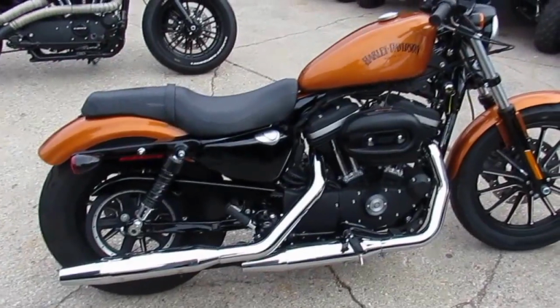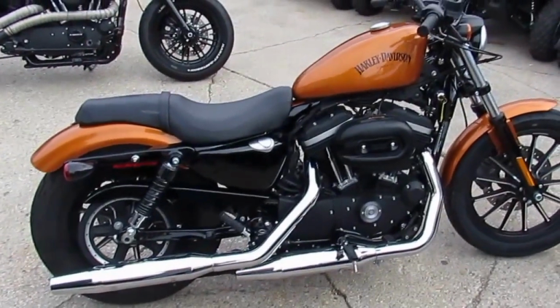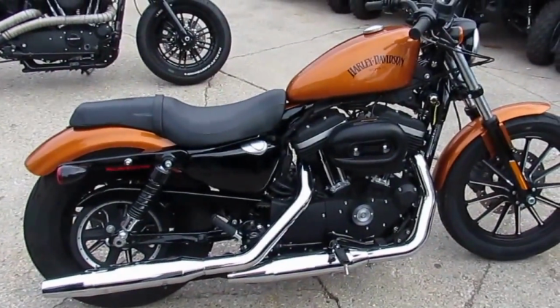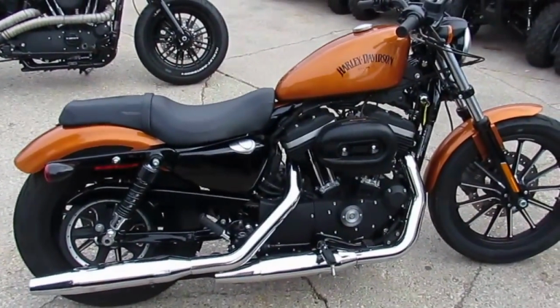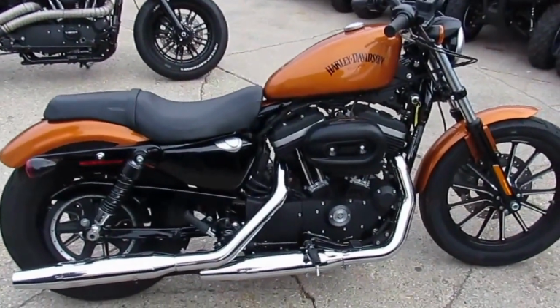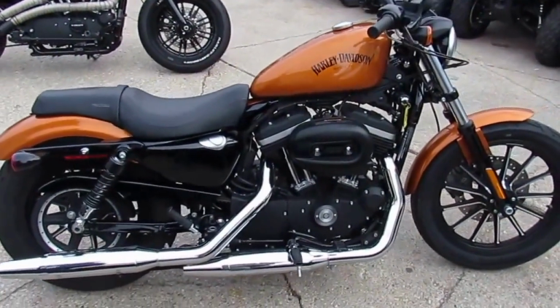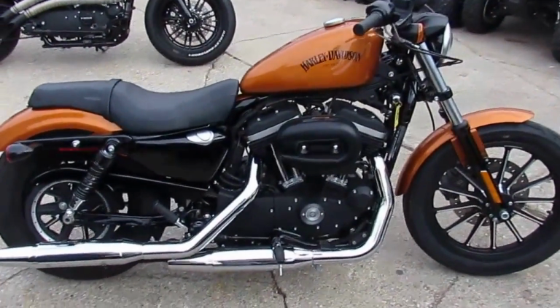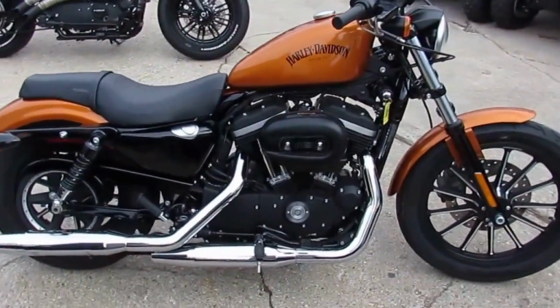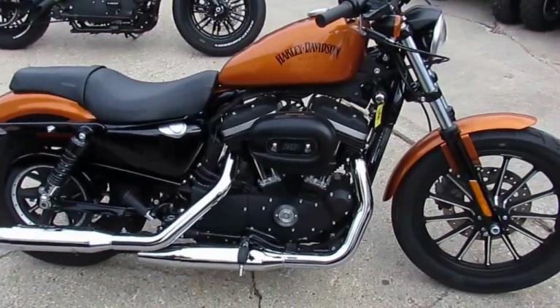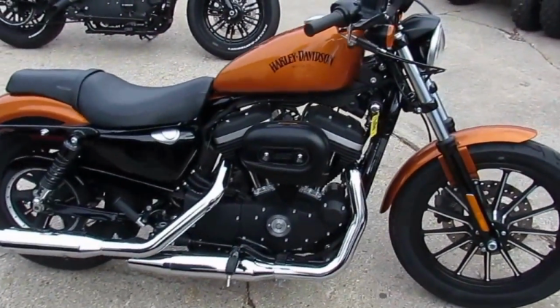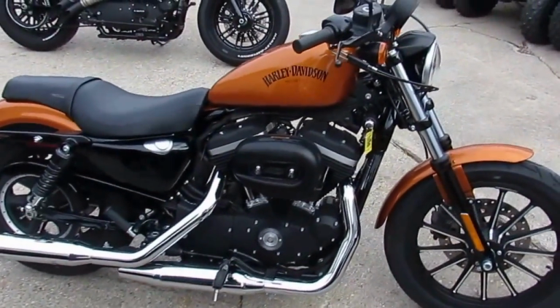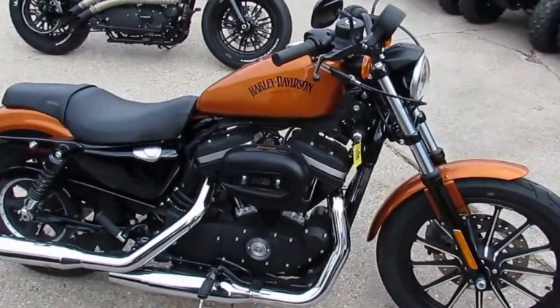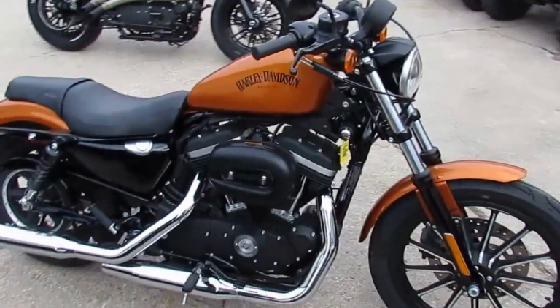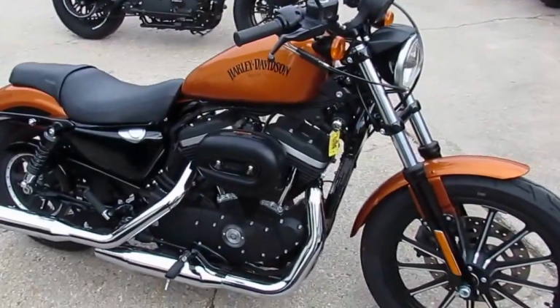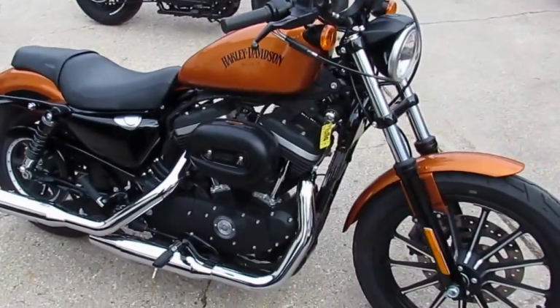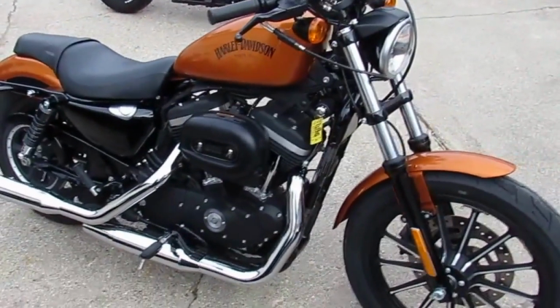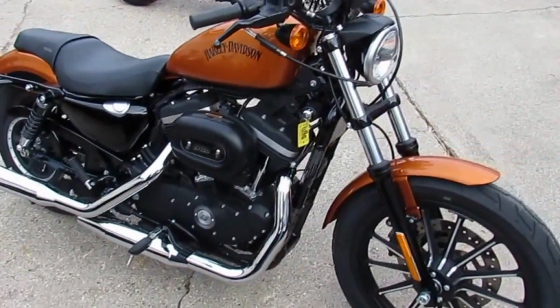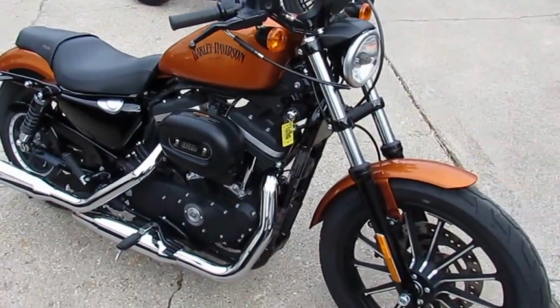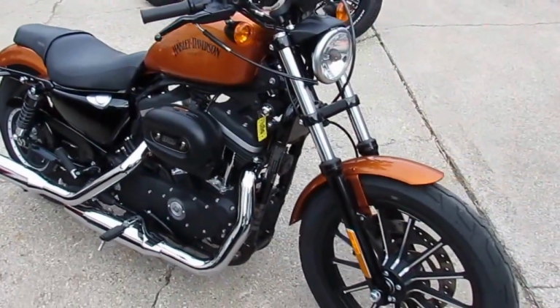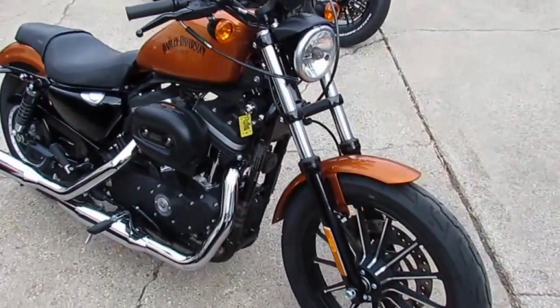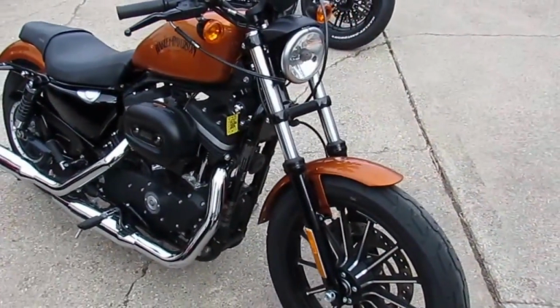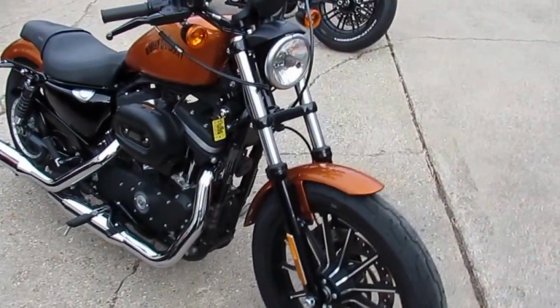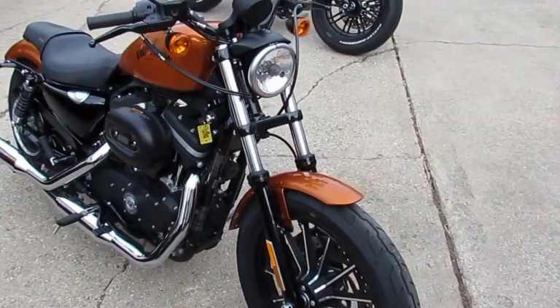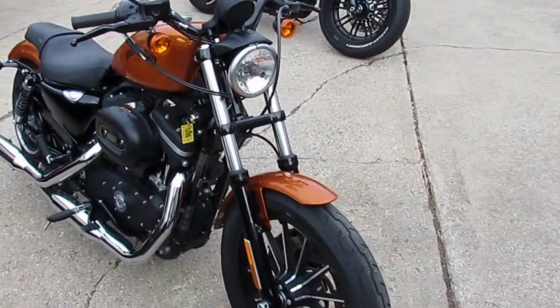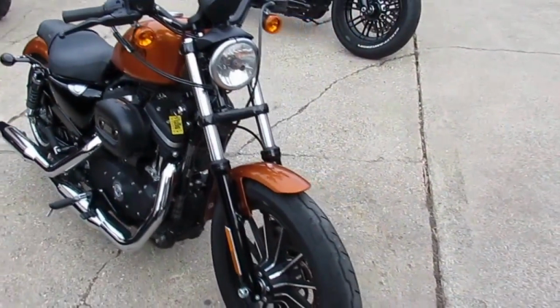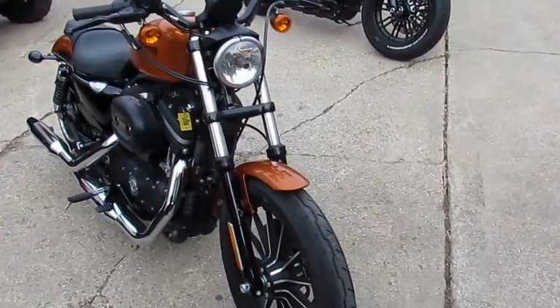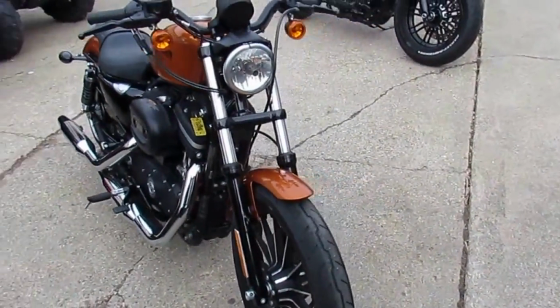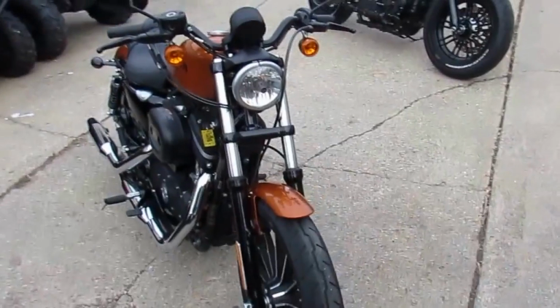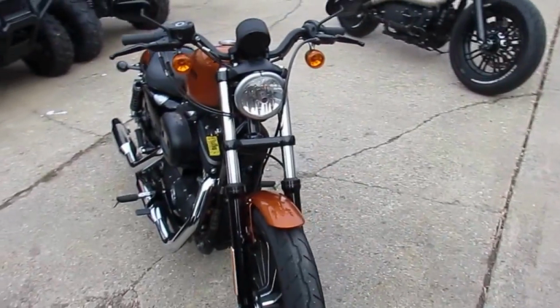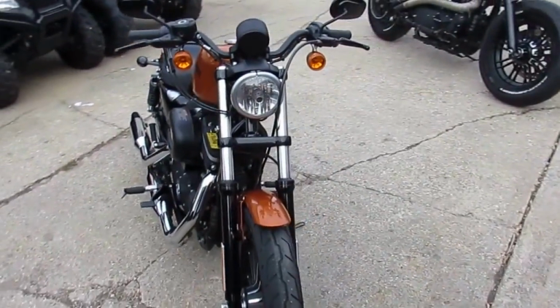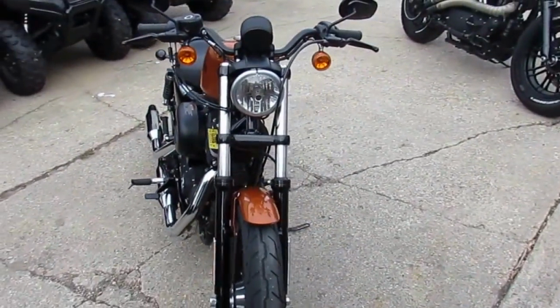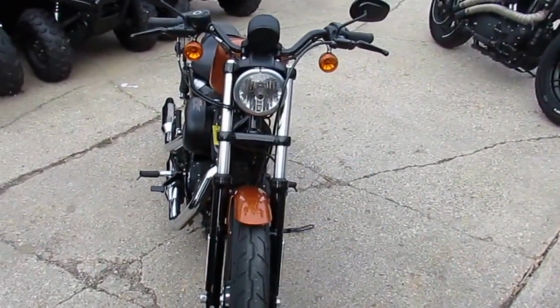Hey guys, Approval Powersports.com here — Used Harley-Davidson Headquarters of the Midwest. We've got a 2014 Harley-Davidson Sportster 883 Iron for sale with only 2,199 miles.